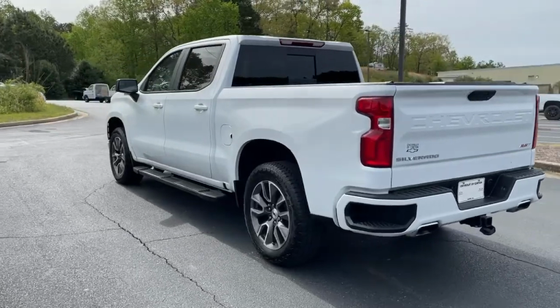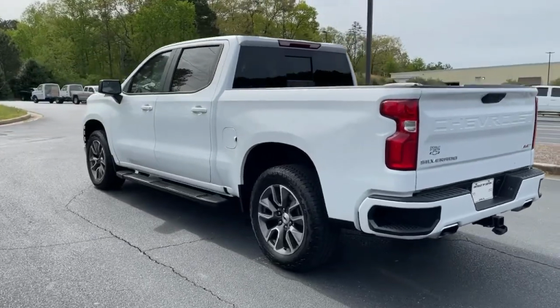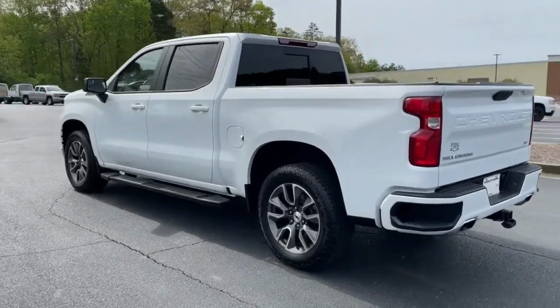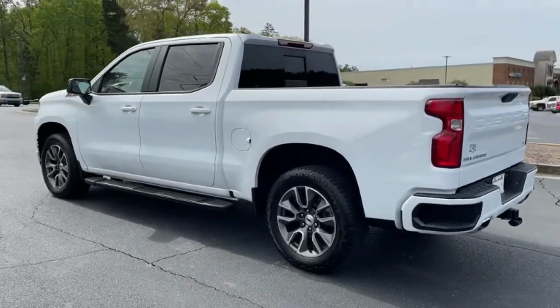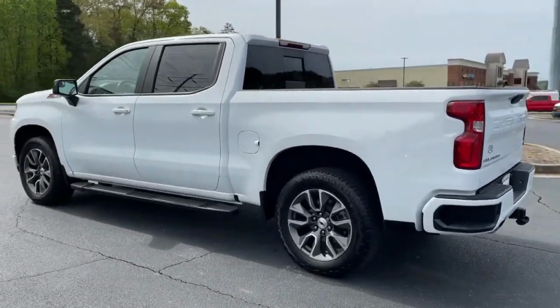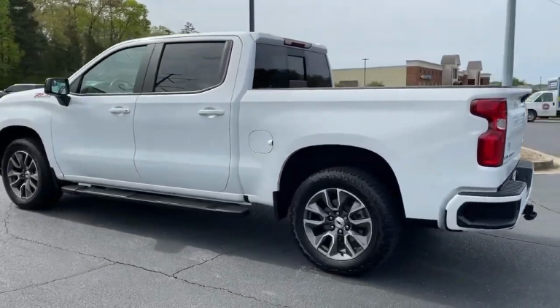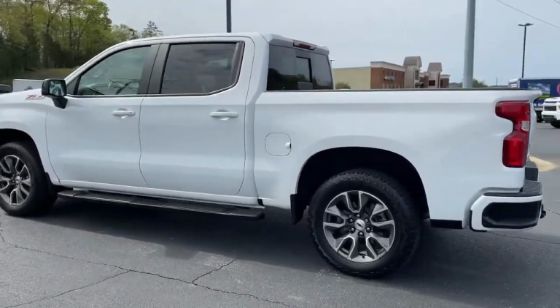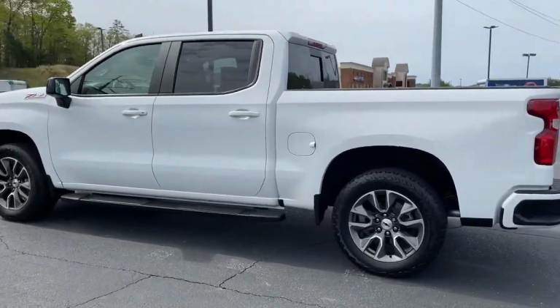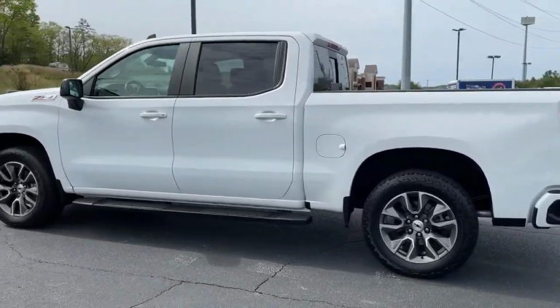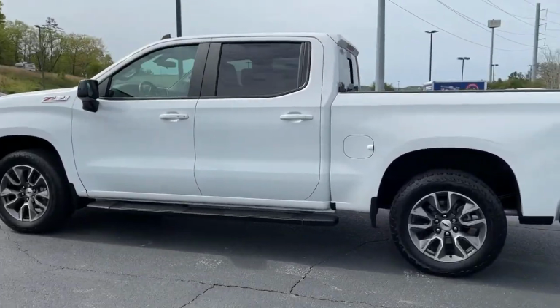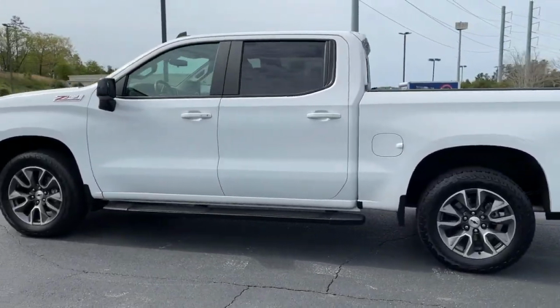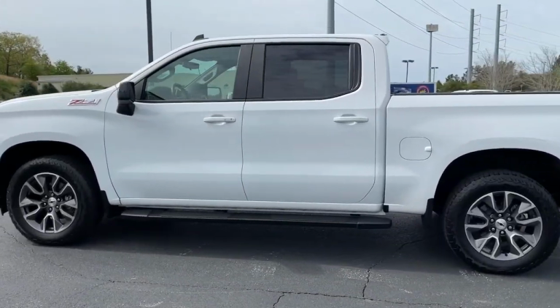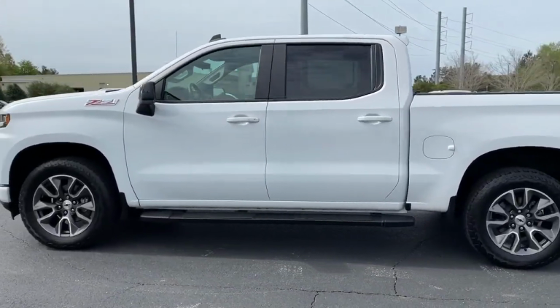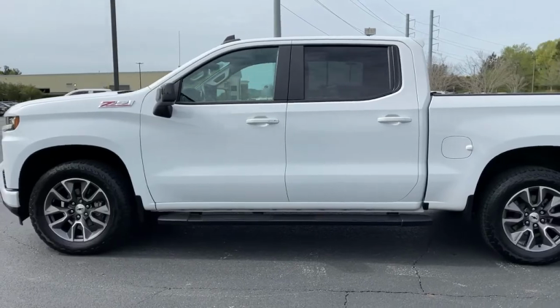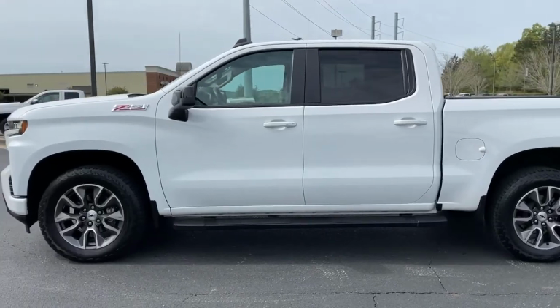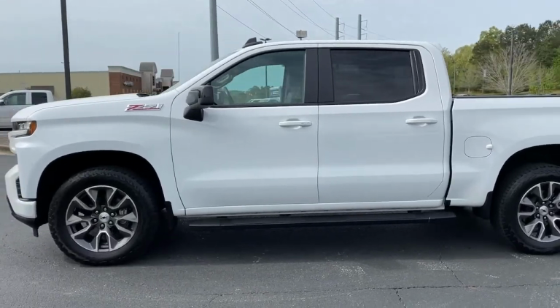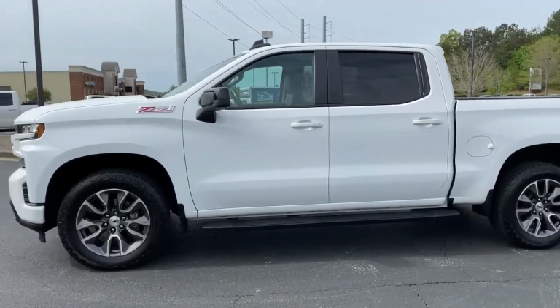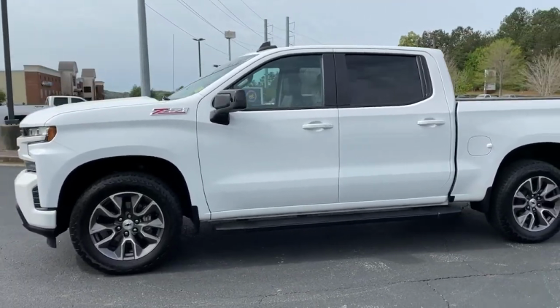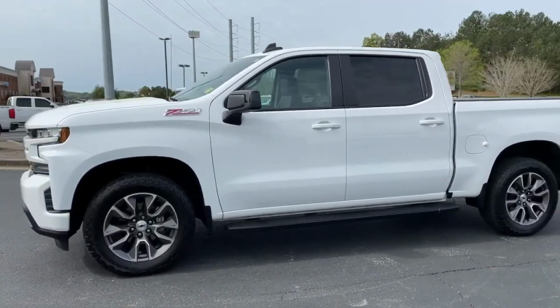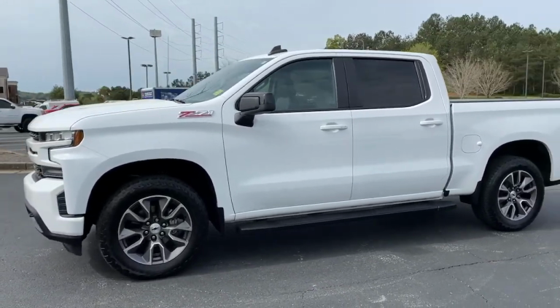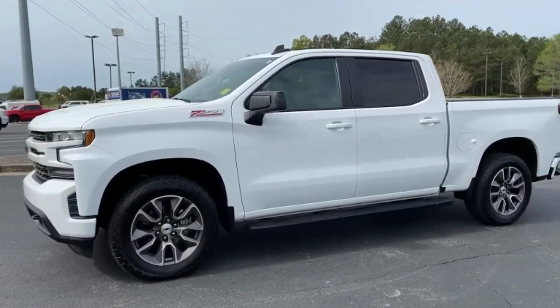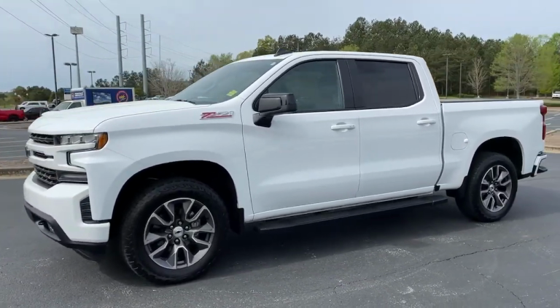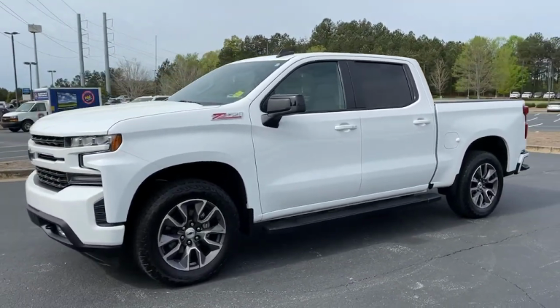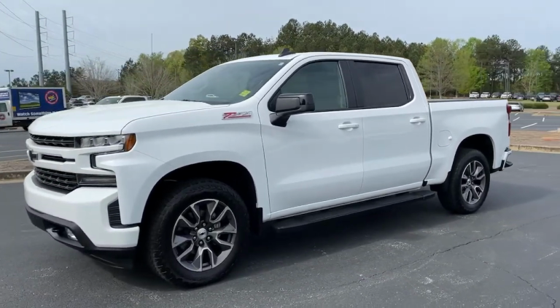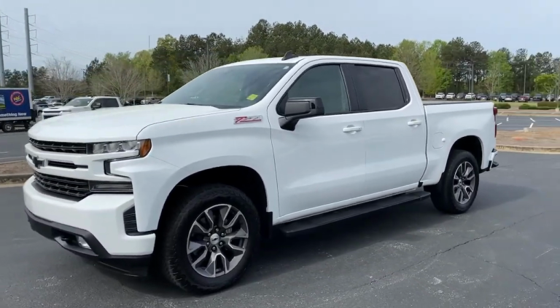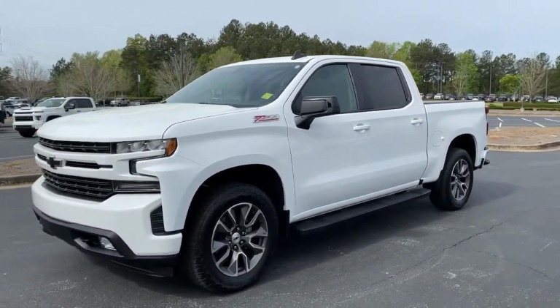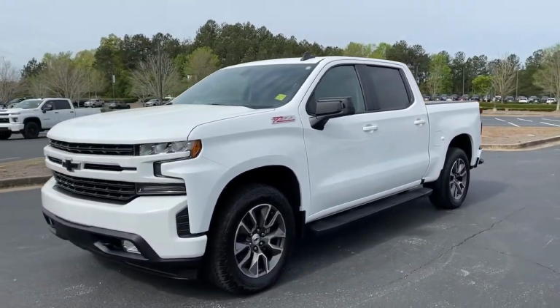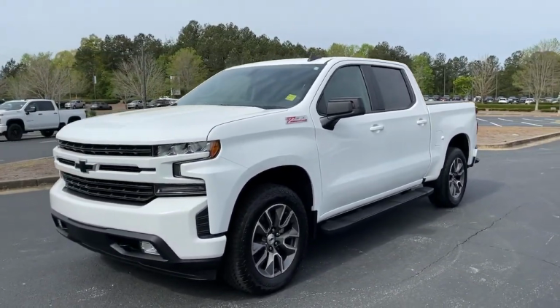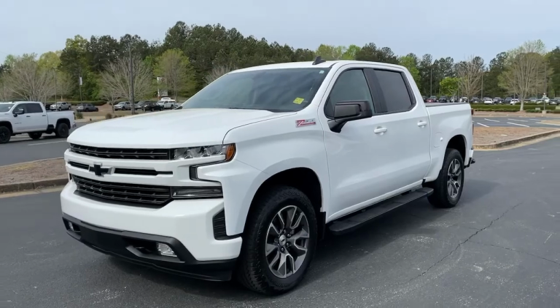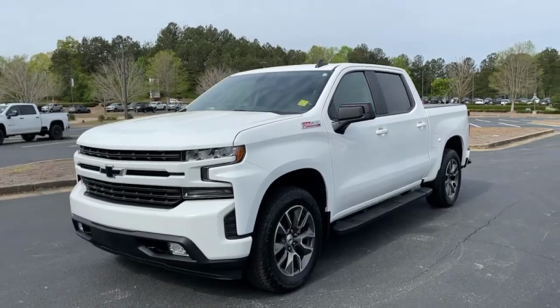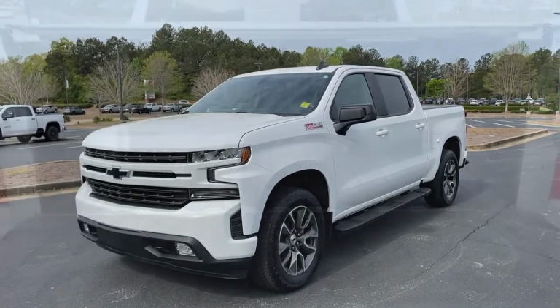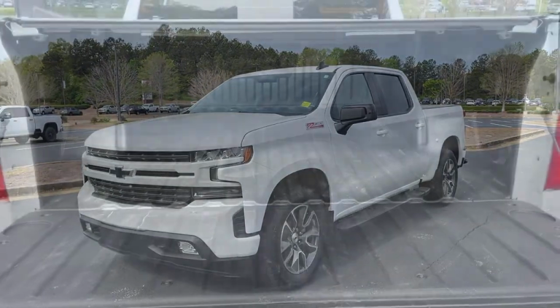These are just some of the great options this vehicle comes with: 4-wheel drive, aluminum wheels, bucket seats, ABS, 4-wheel disc brakes, and power steering.